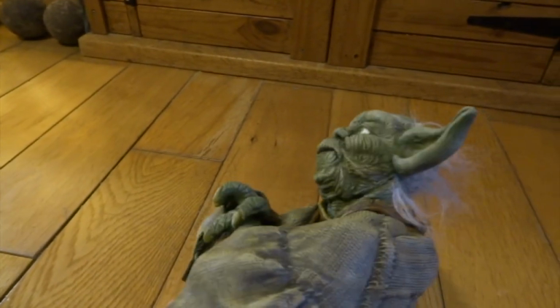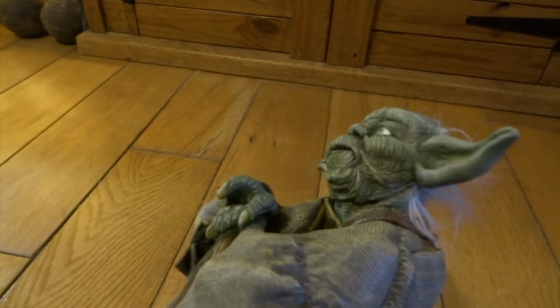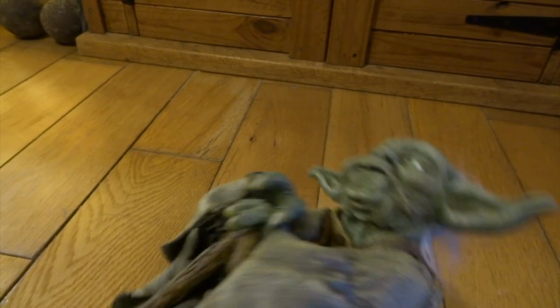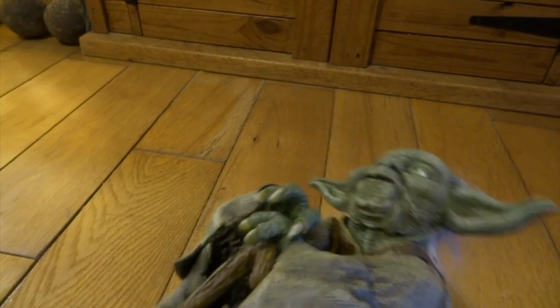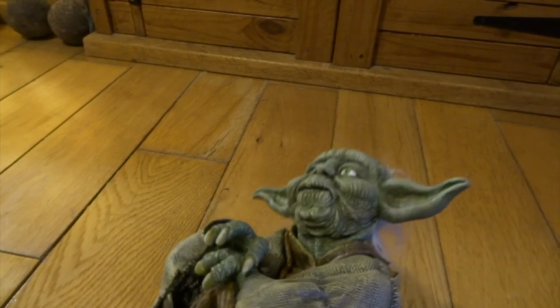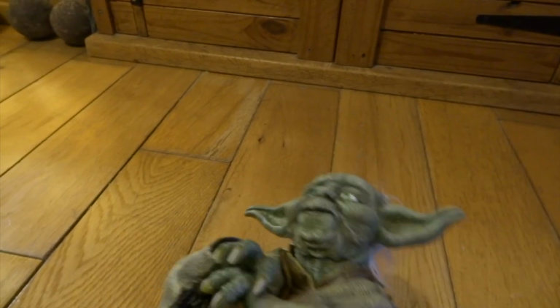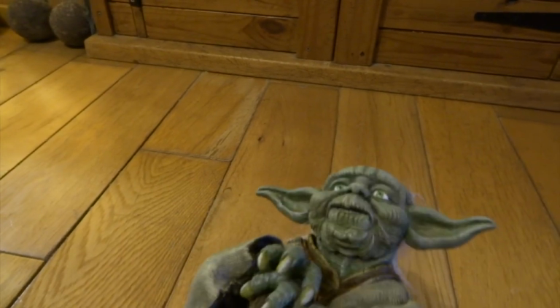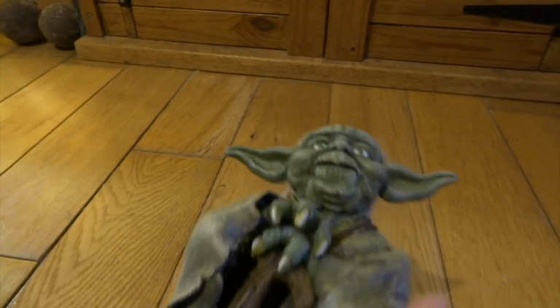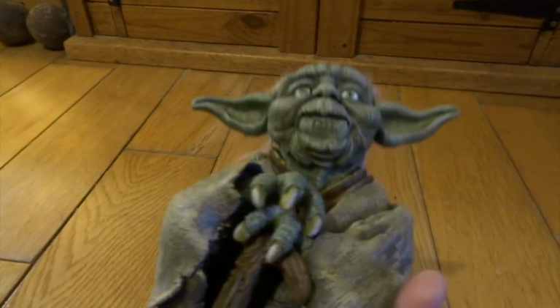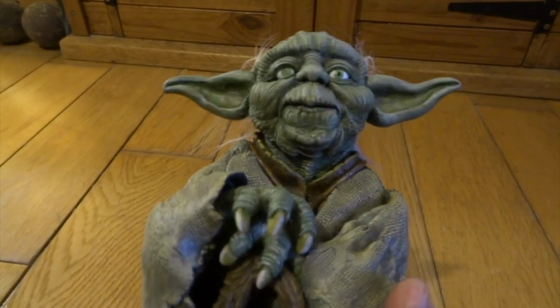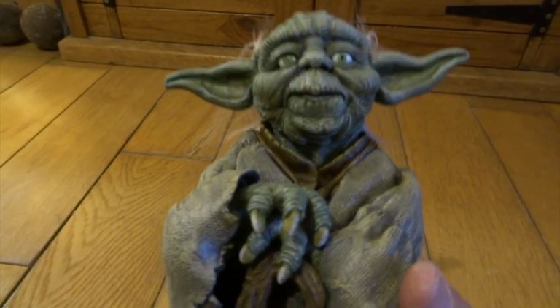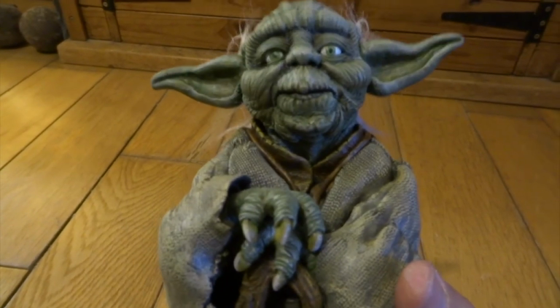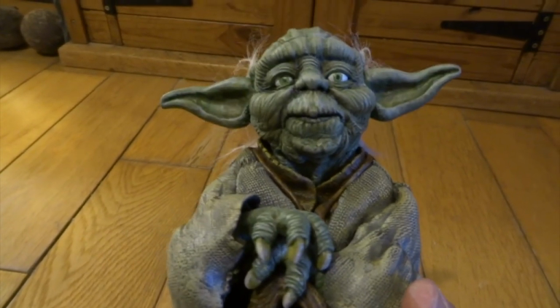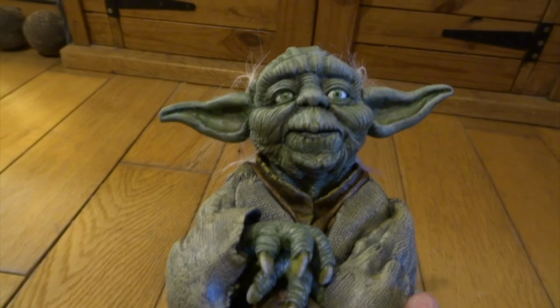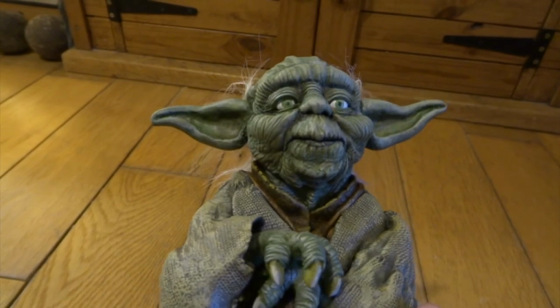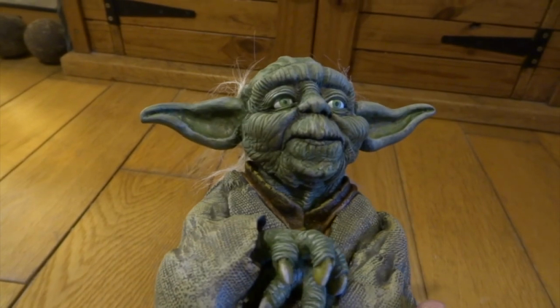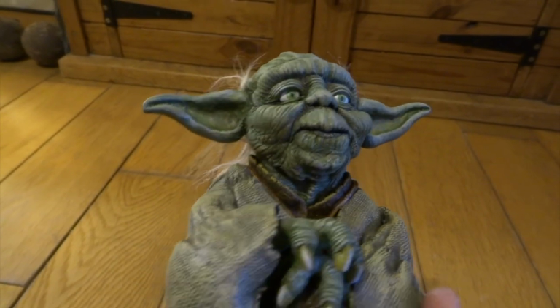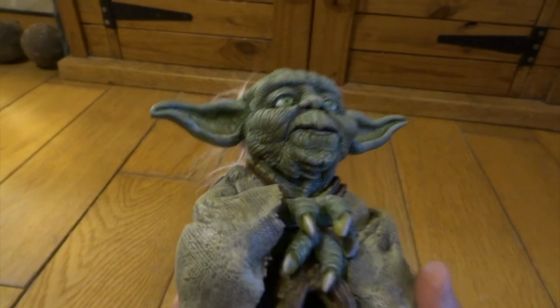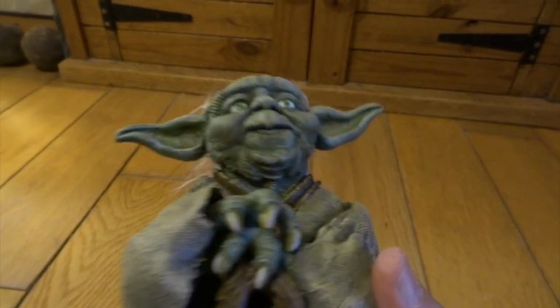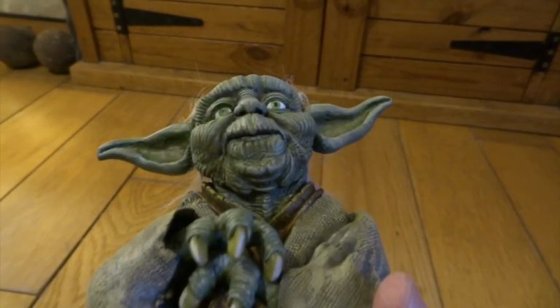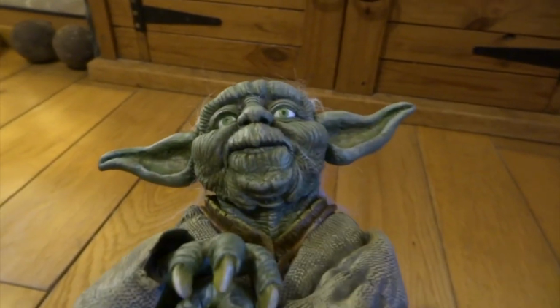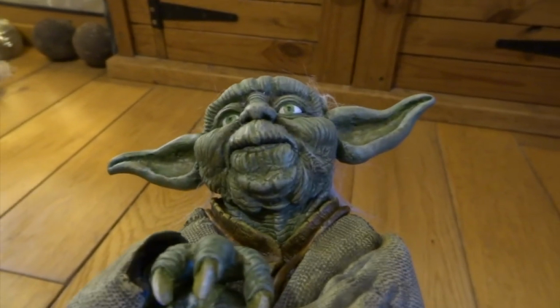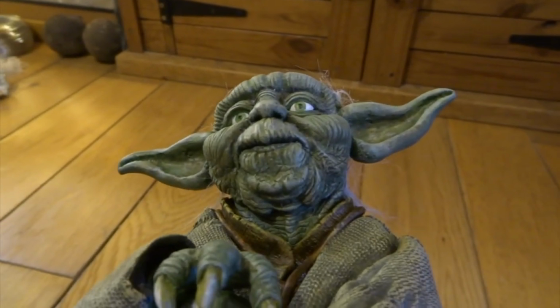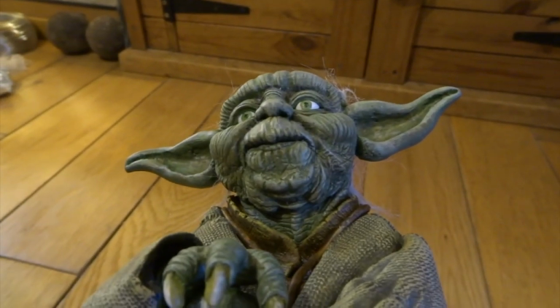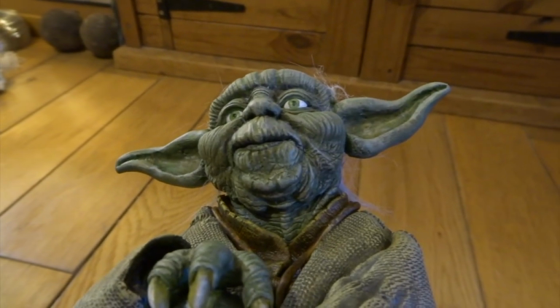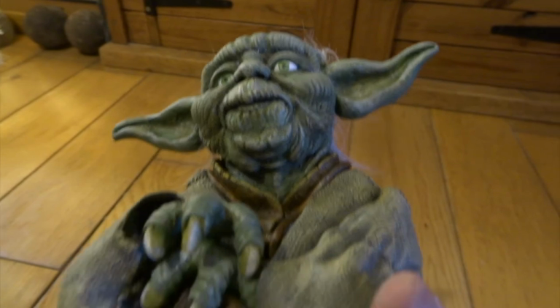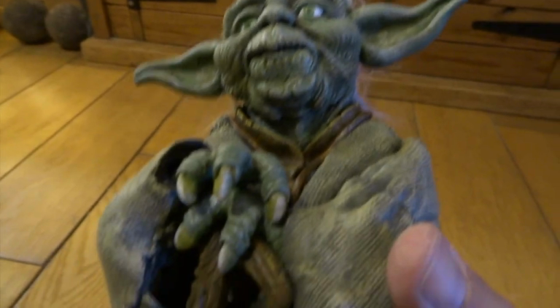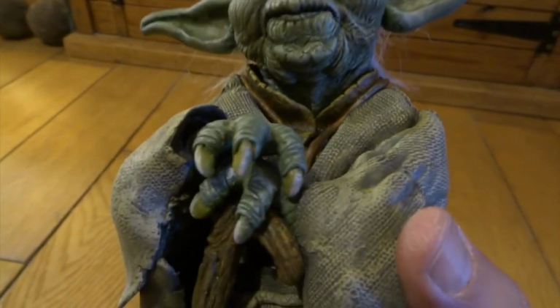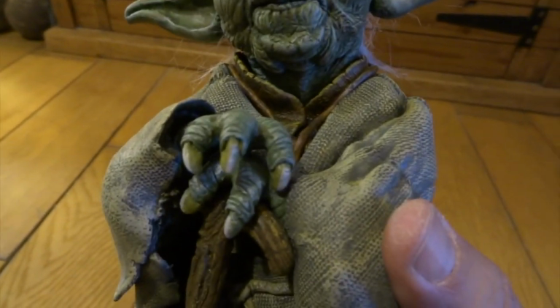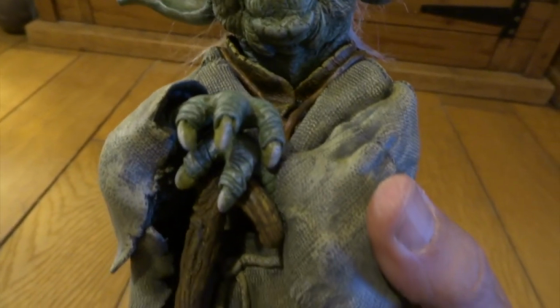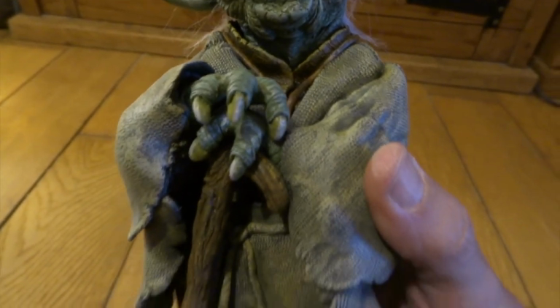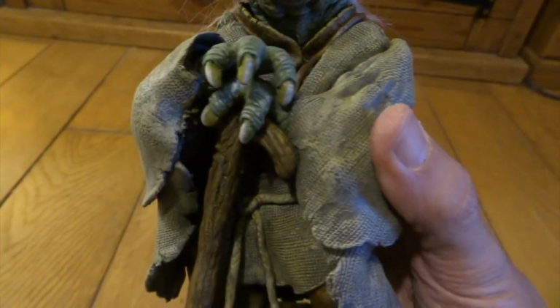Incidentally, I did his hair as well. The hair is just done with an old dog toy that I bought from a car boot sale a long time ago. It's just this white shaggy dog — I think it cost me a pound or something, but I've been using it a lot.